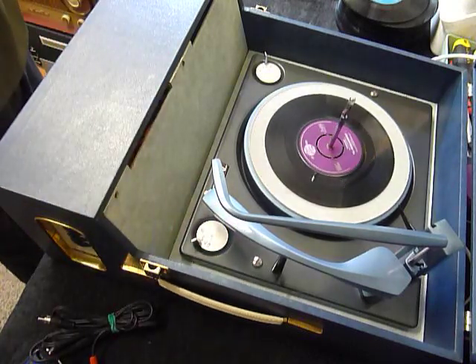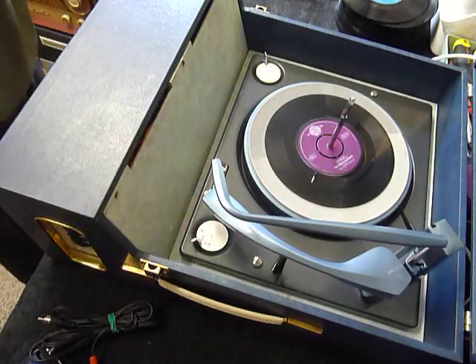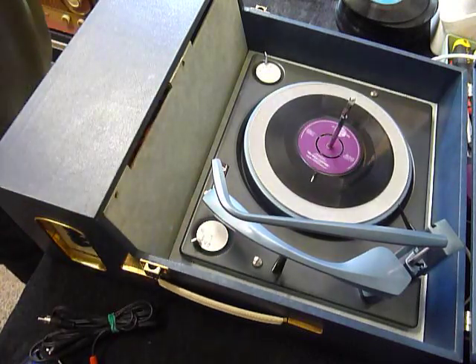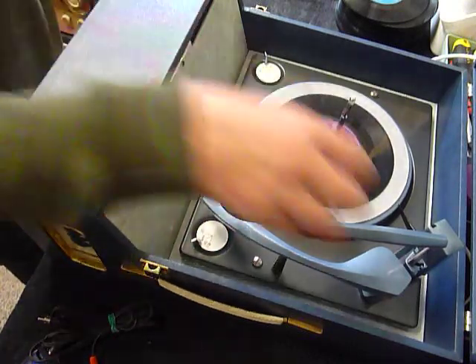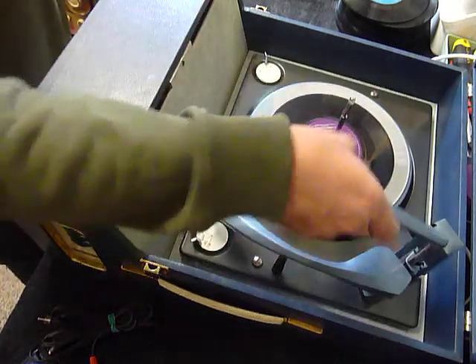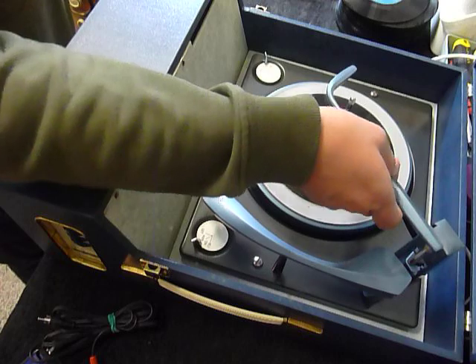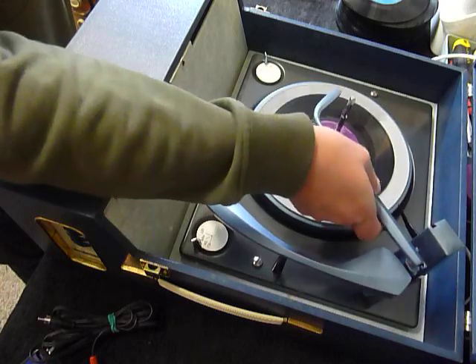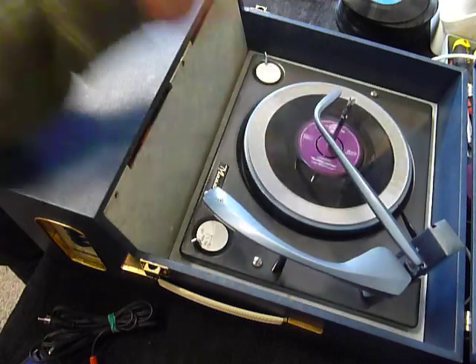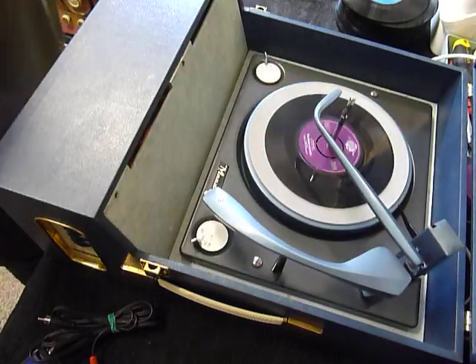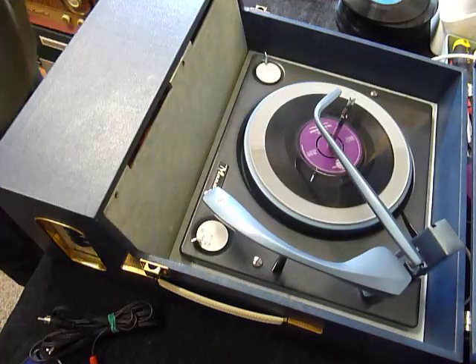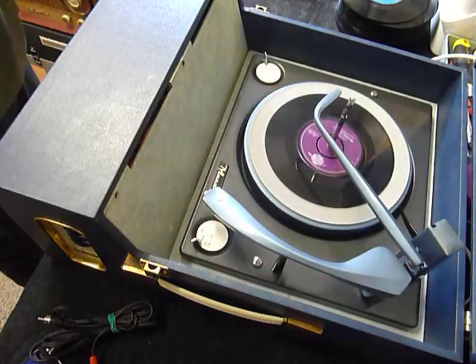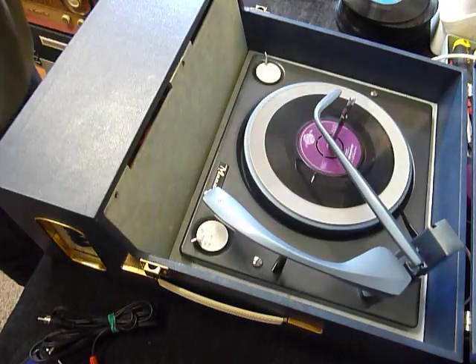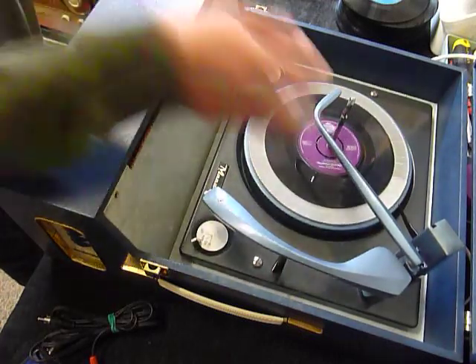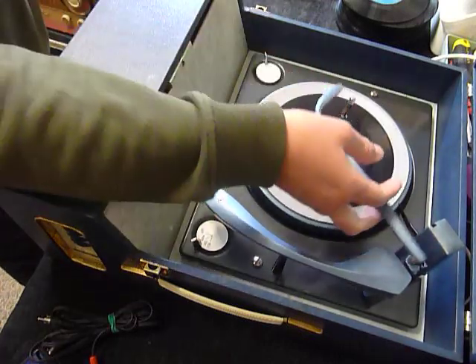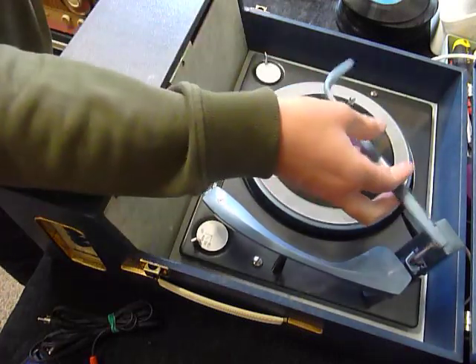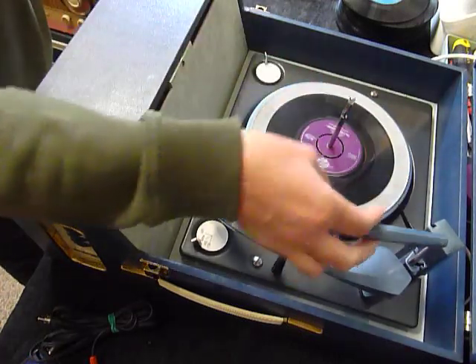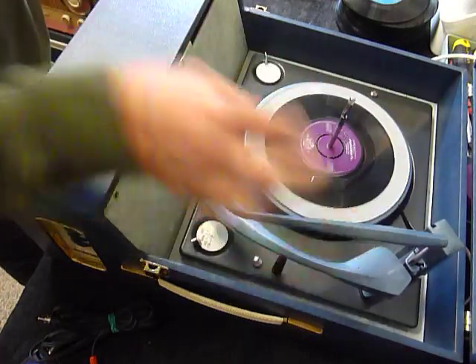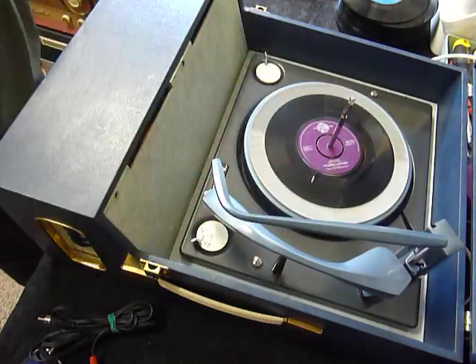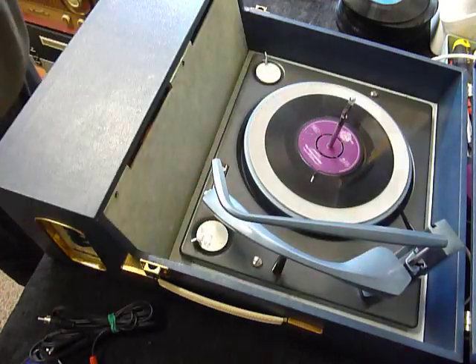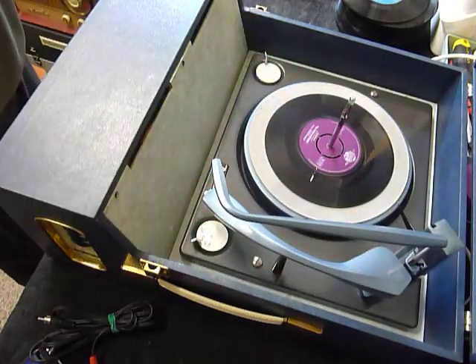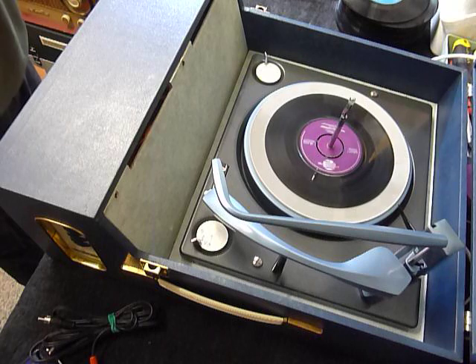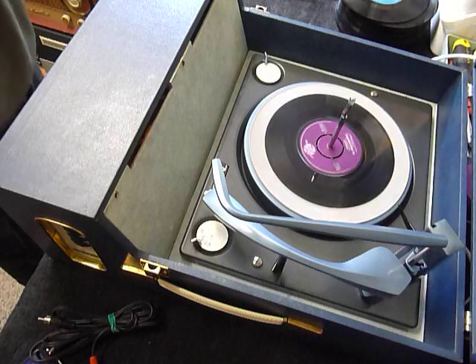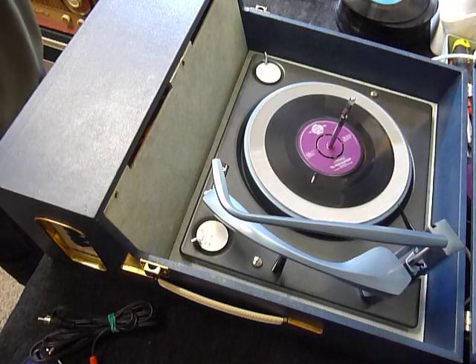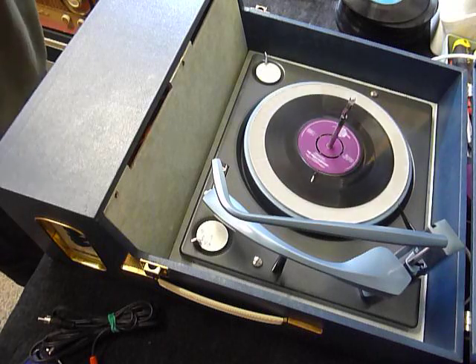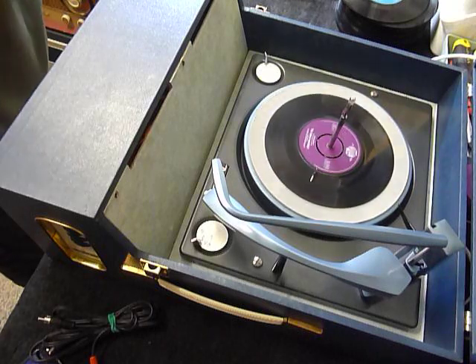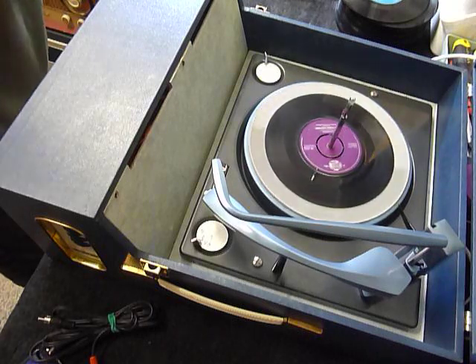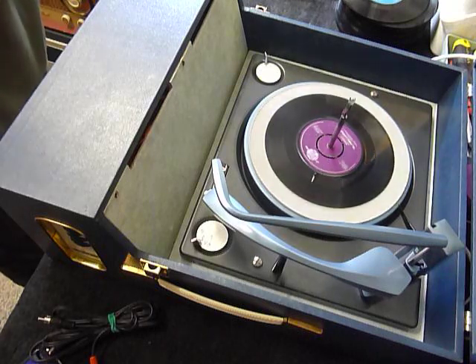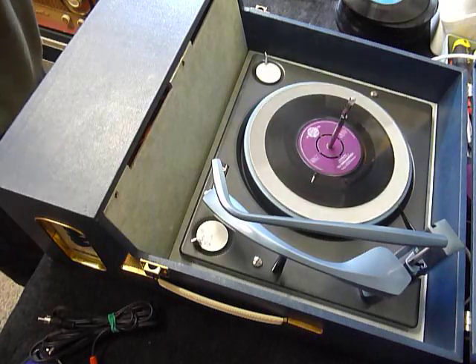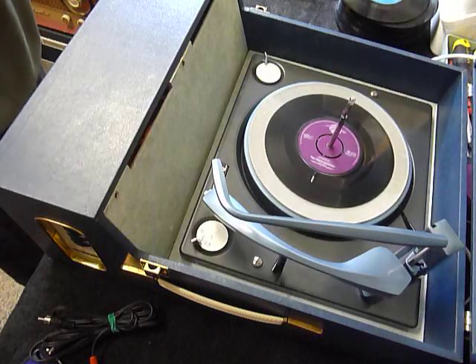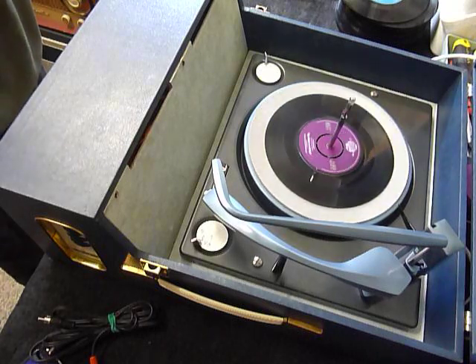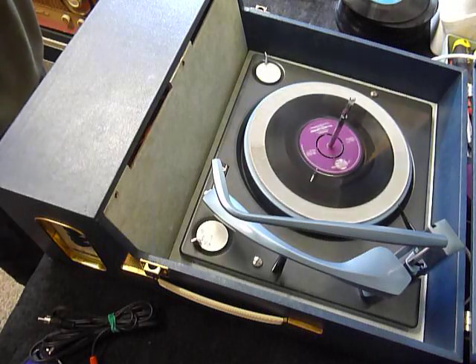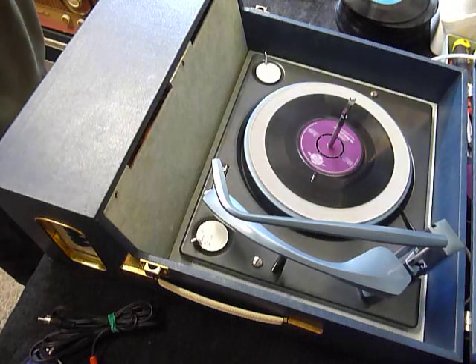Once the arm is on the record and it's playing, lower the stacker bar down so it knows to switch off at the end. Or if you leave it up, that triggers a repeat function for 7-inch only, and it replays the same 7-inch over again automatically.